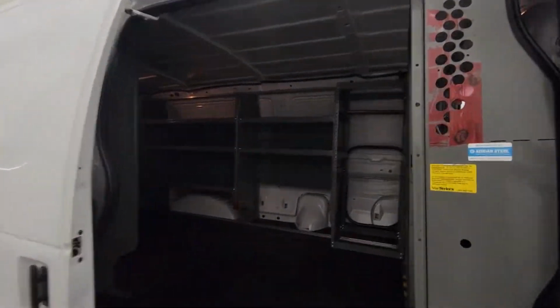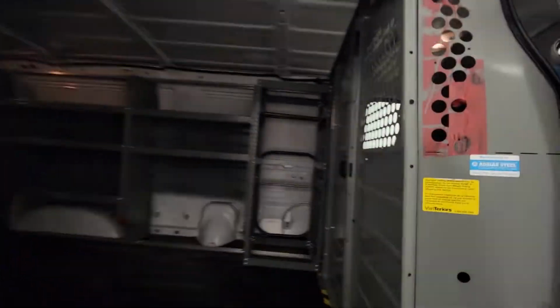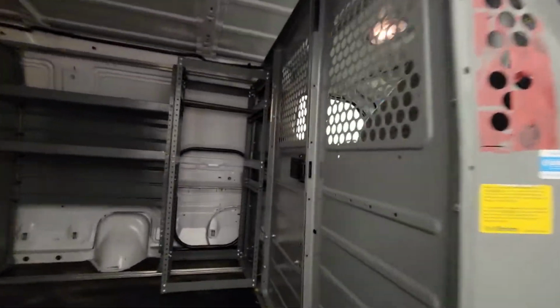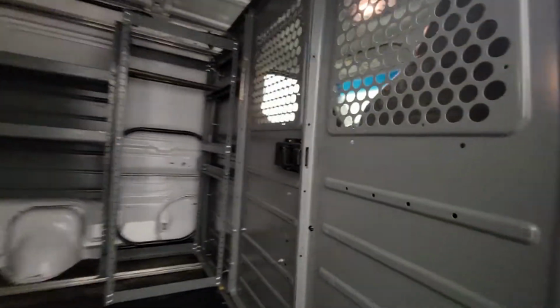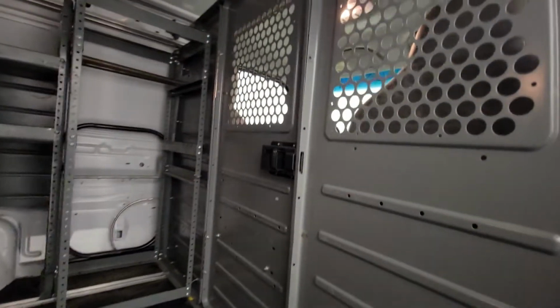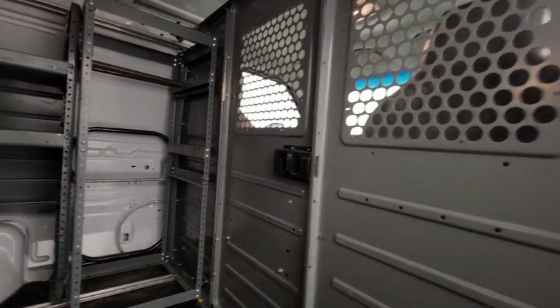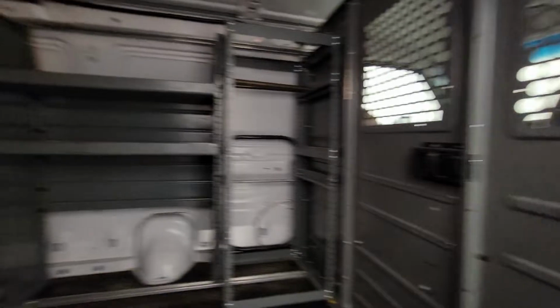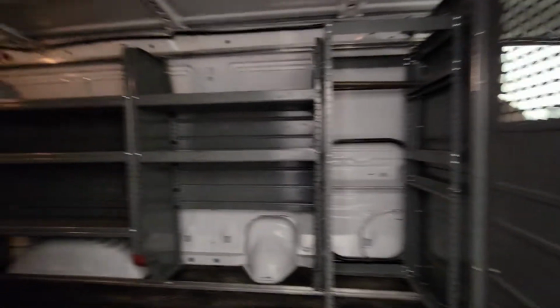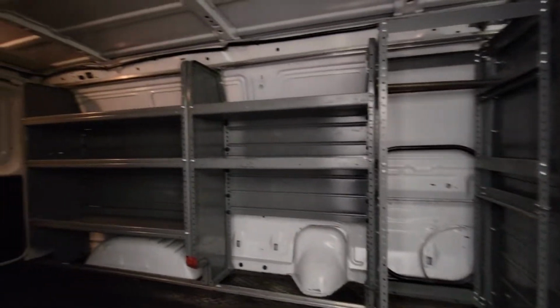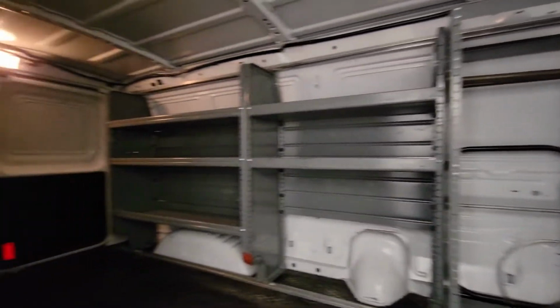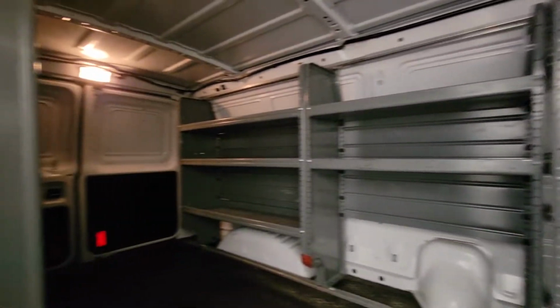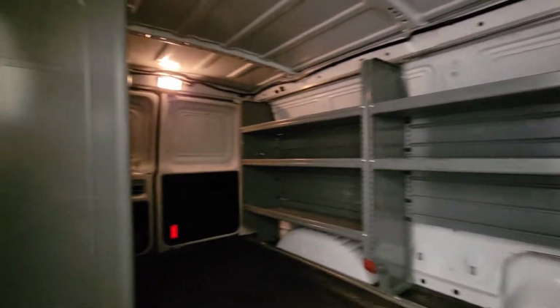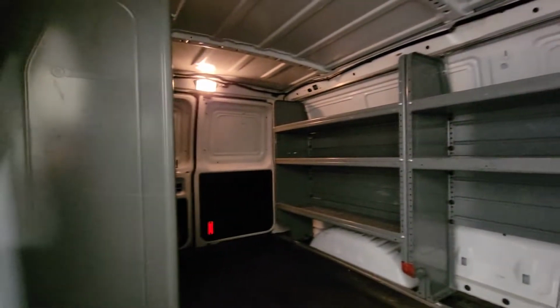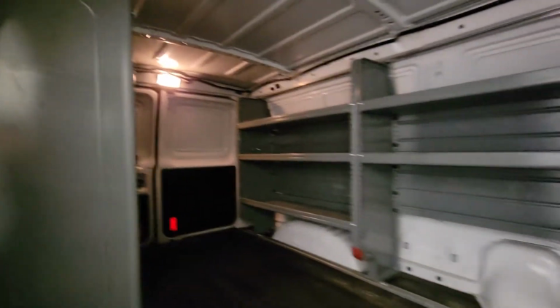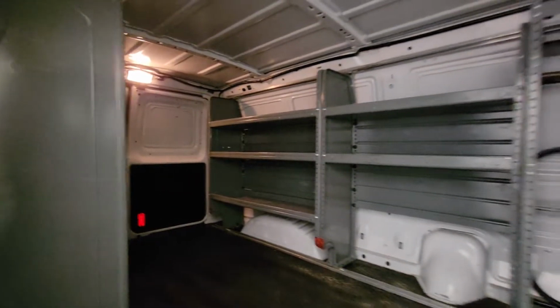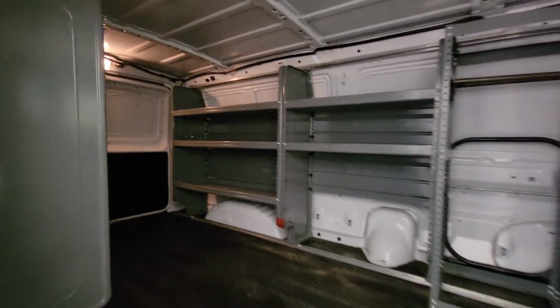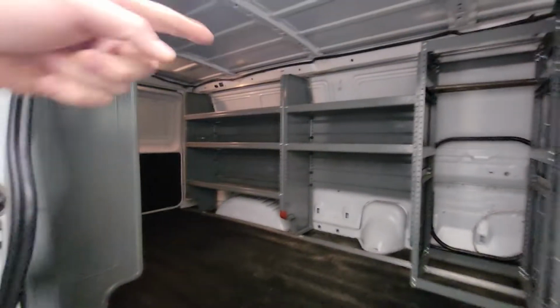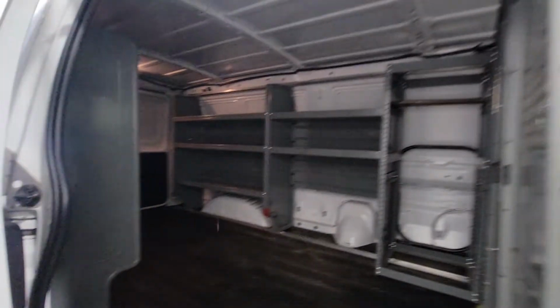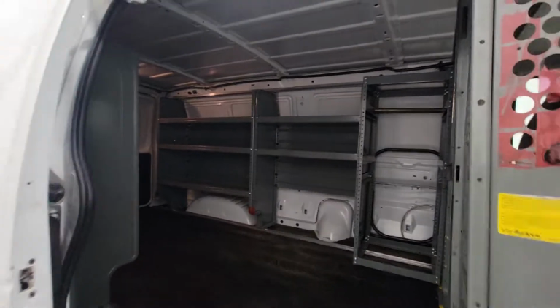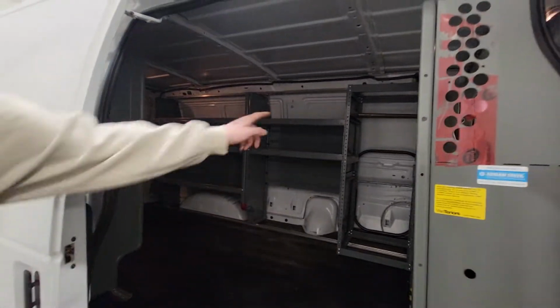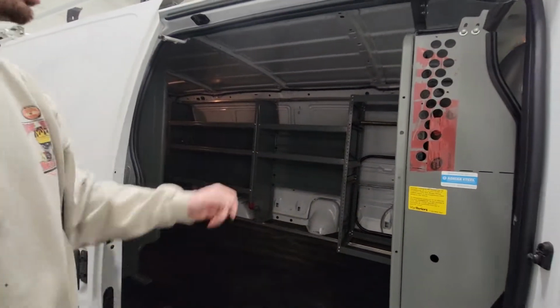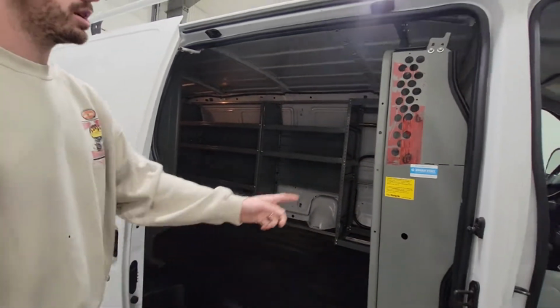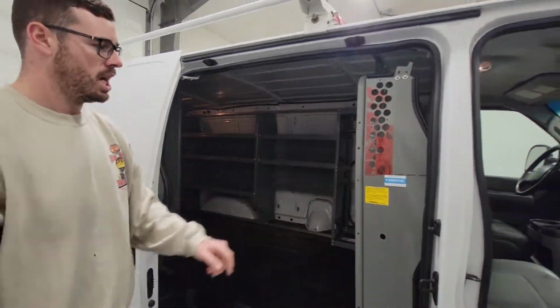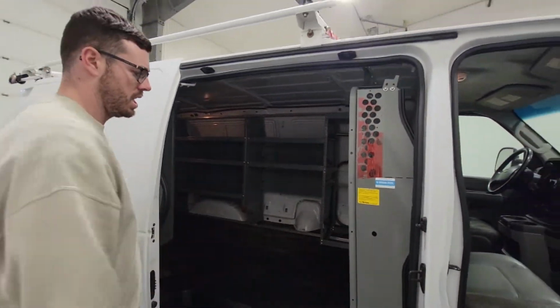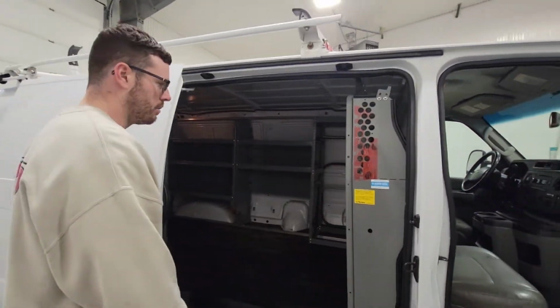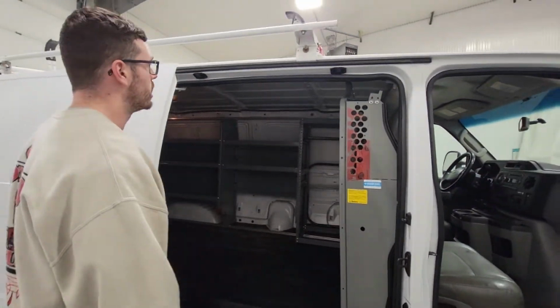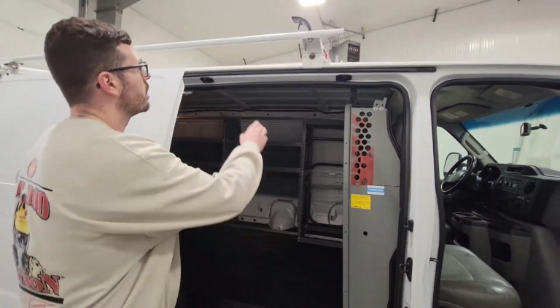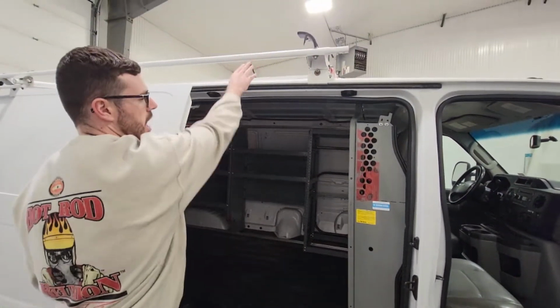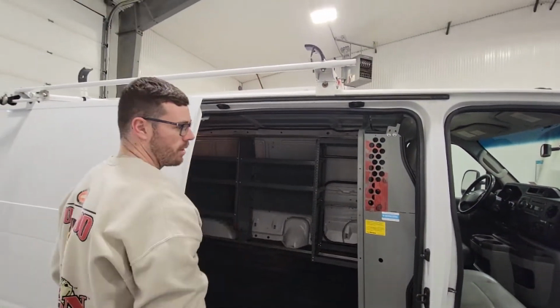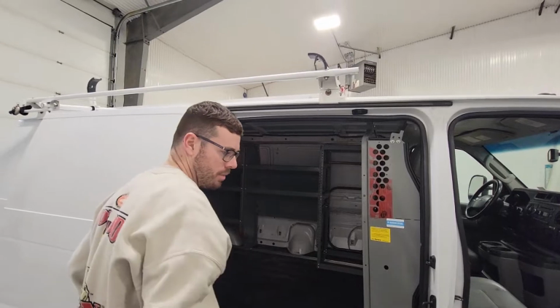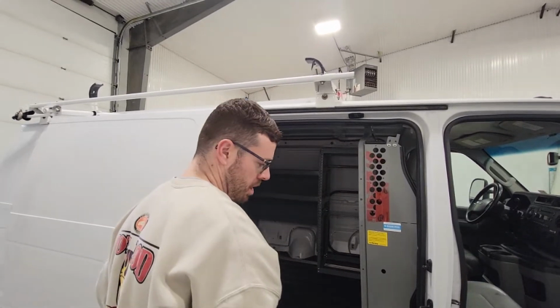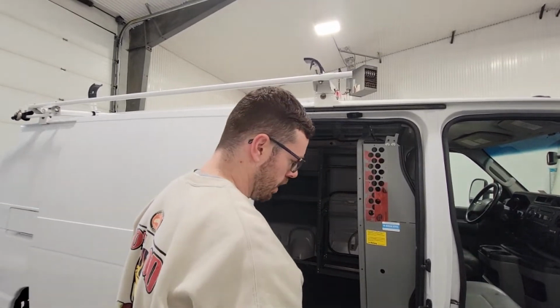This one is also nicely equipped in here as well. There is some shelving on both the driver's and passenger side. There is also a wire reel cable holder up front and a bulkhead divider and a ladder rack up top as well.